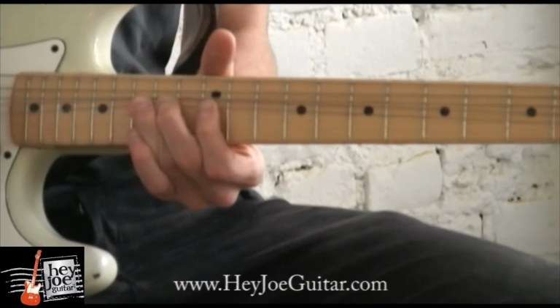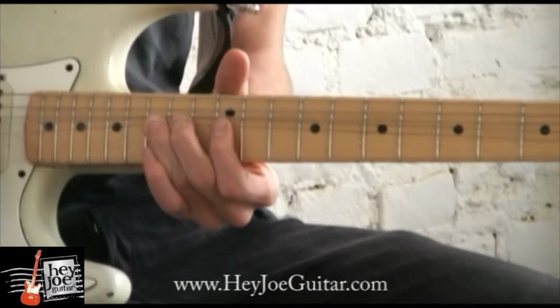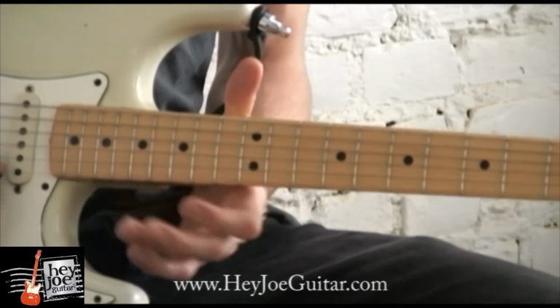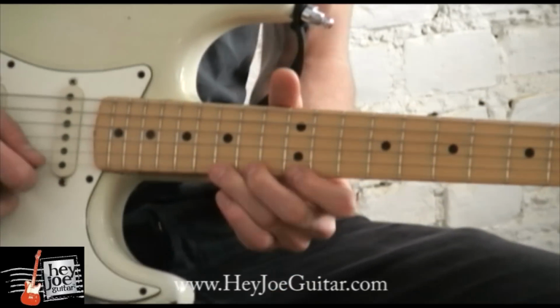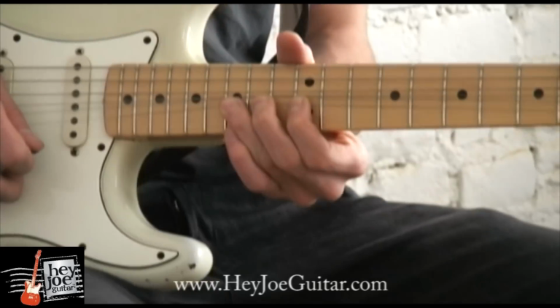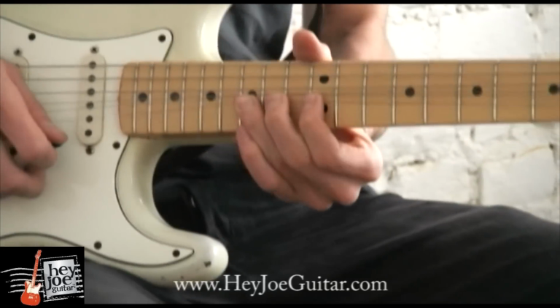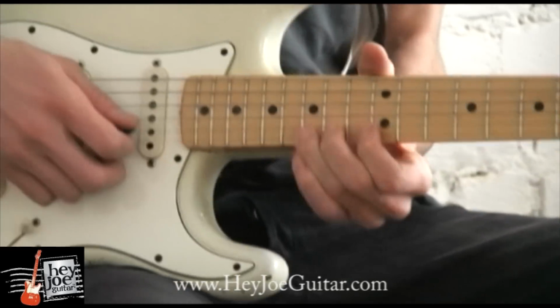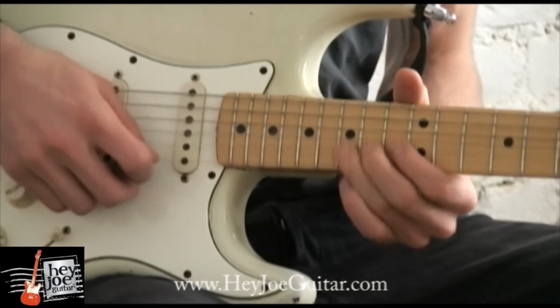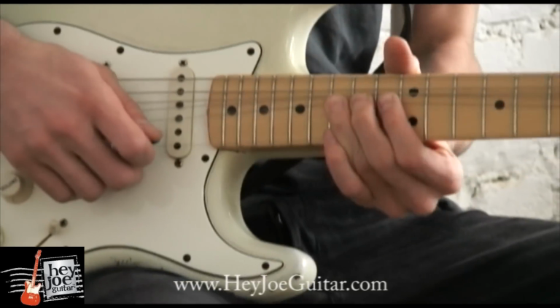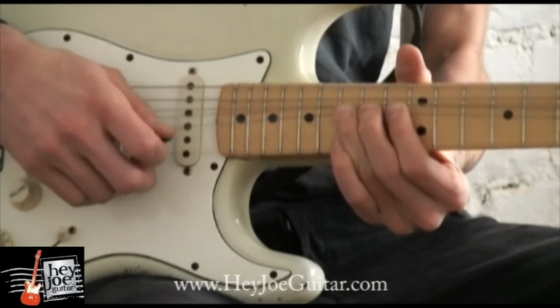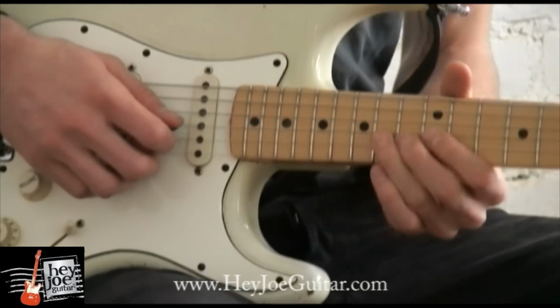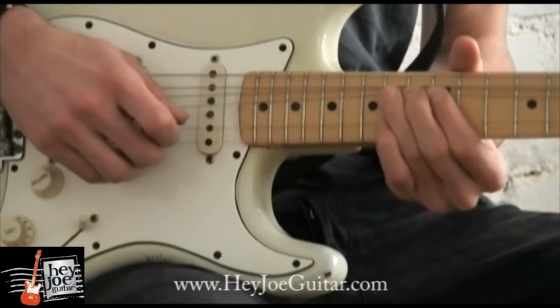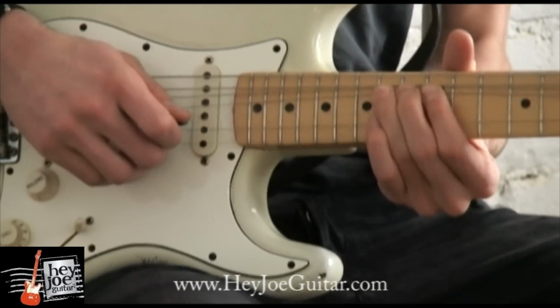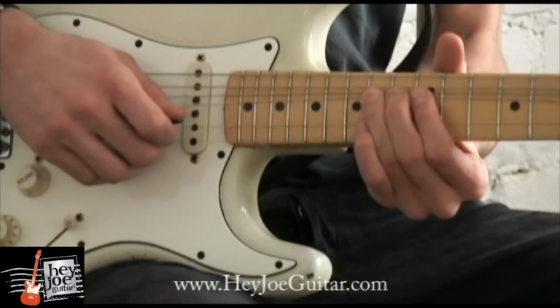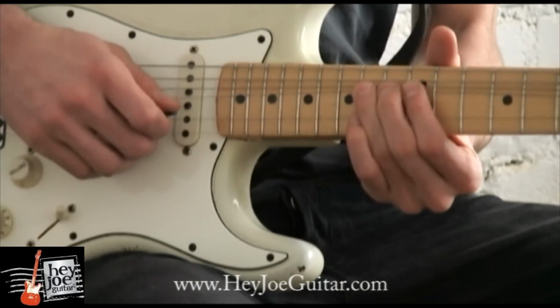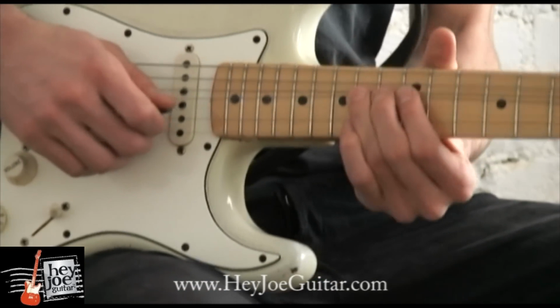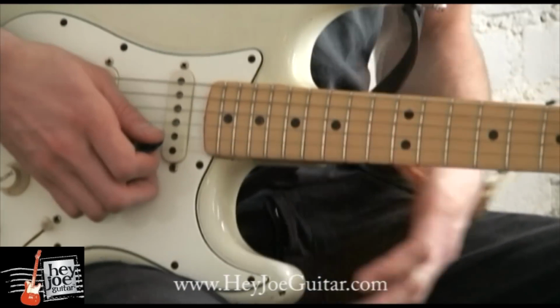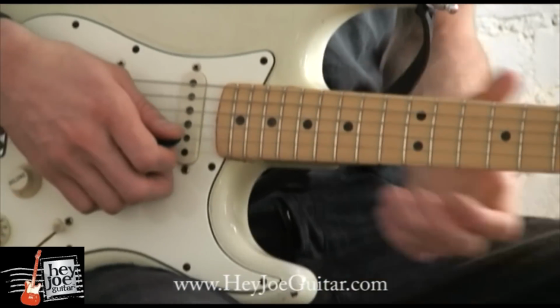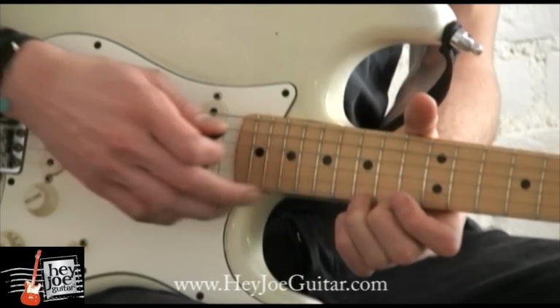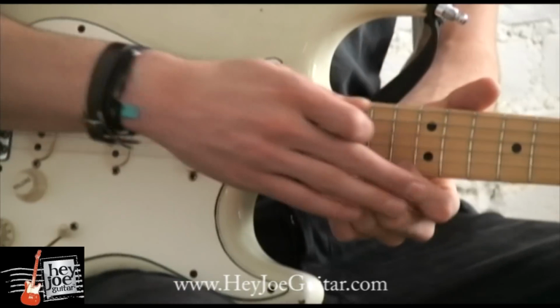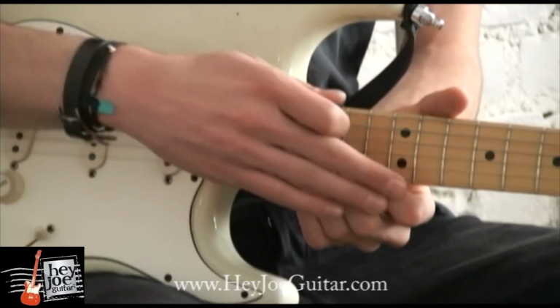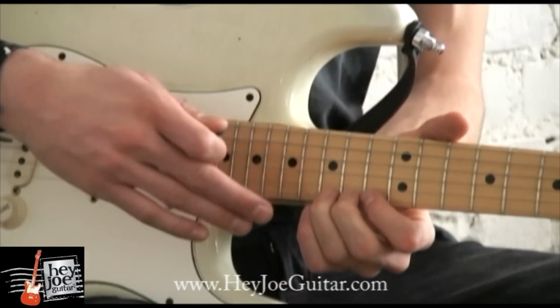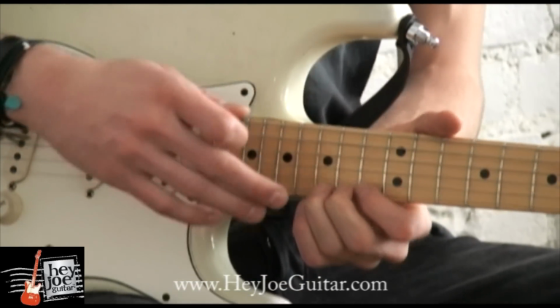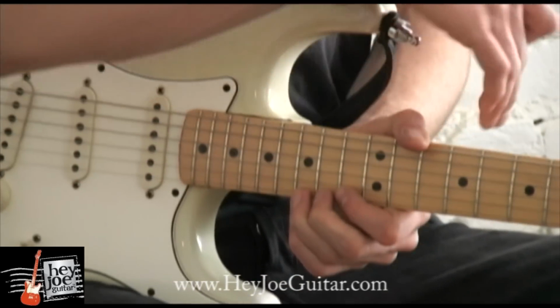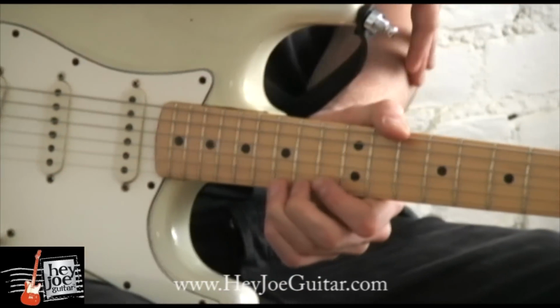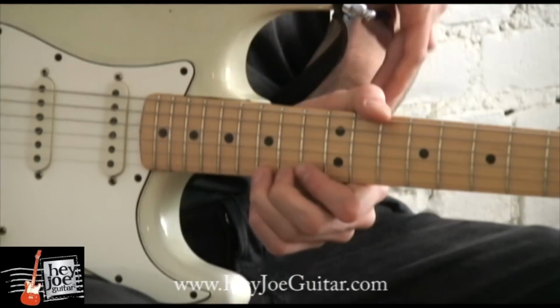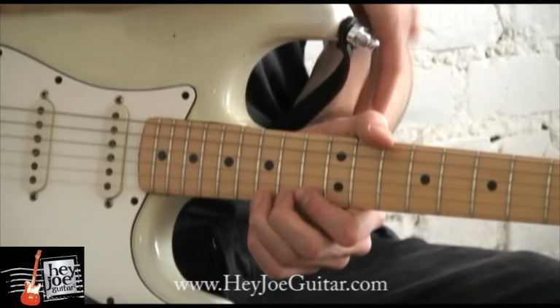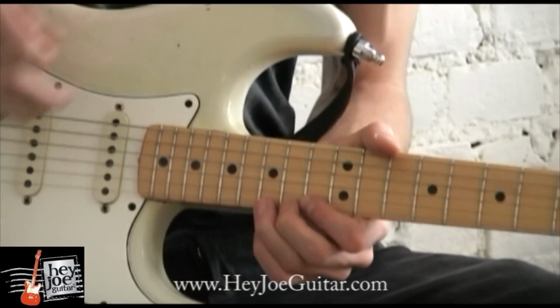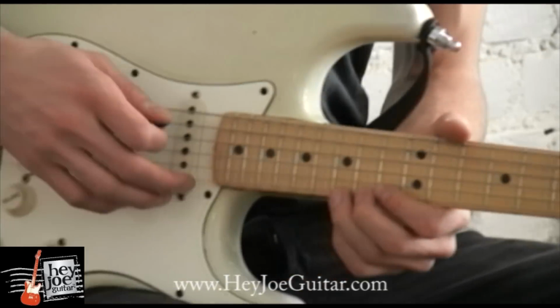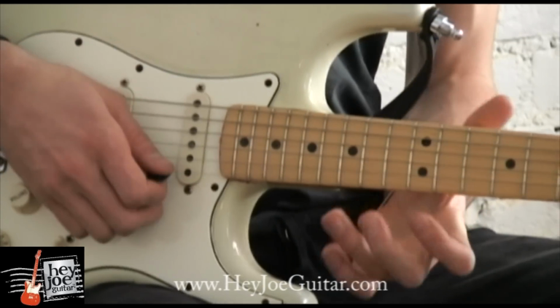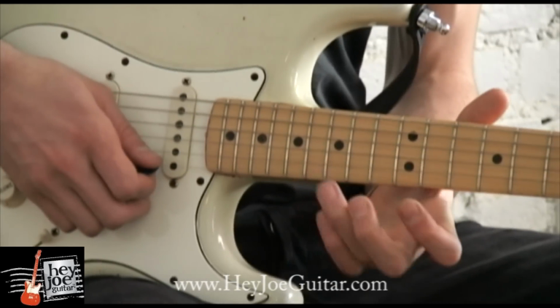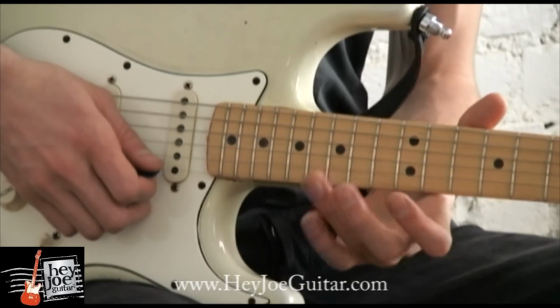He also uses bends on the fifteenth fret. It's always good to support your bends with other fingers, and remember that the motion is coming from your arm, instead of your finger muscles.